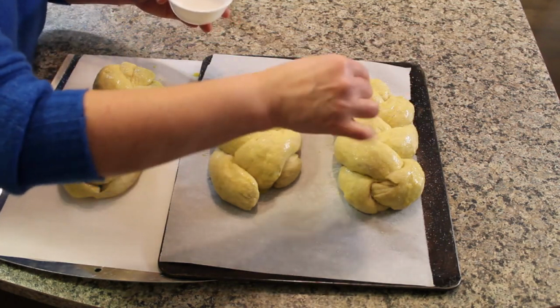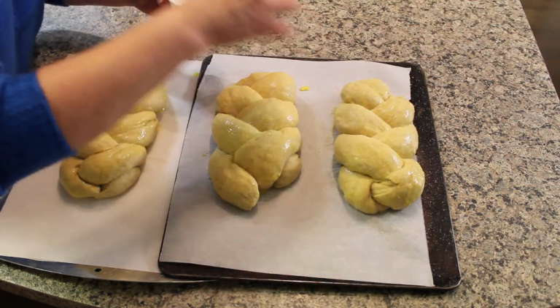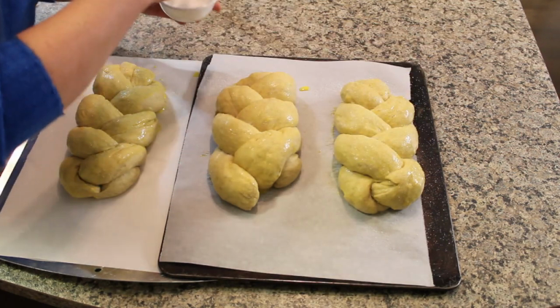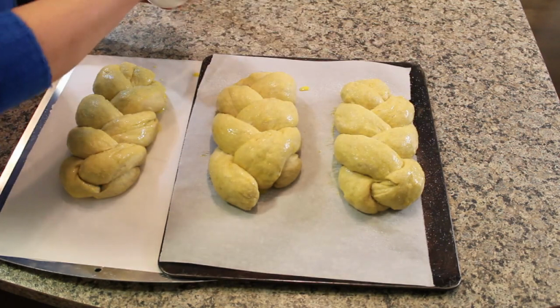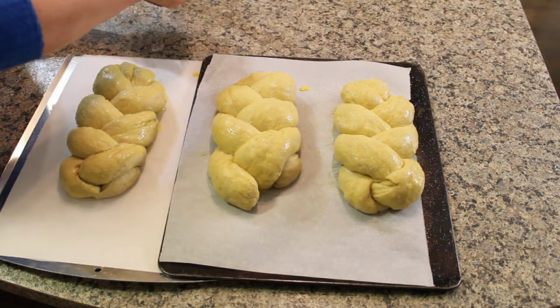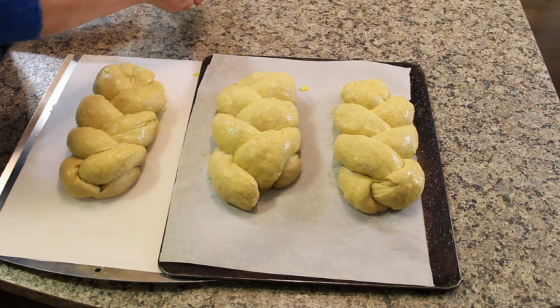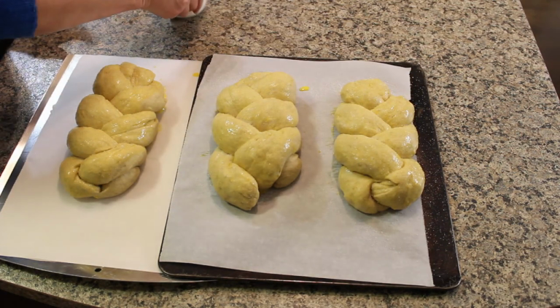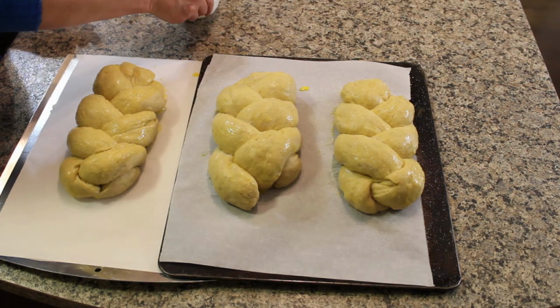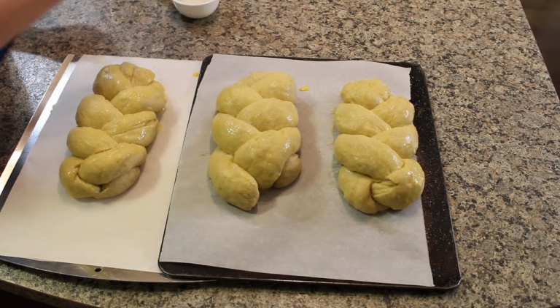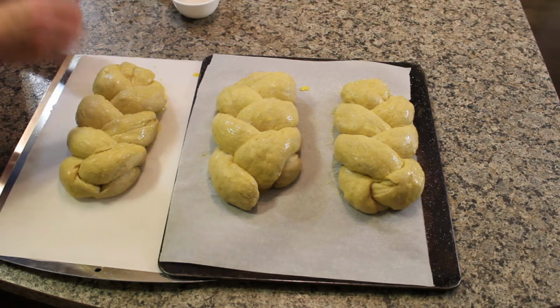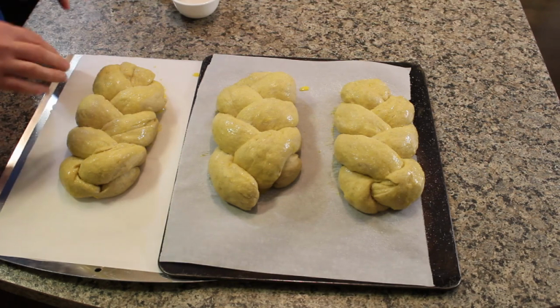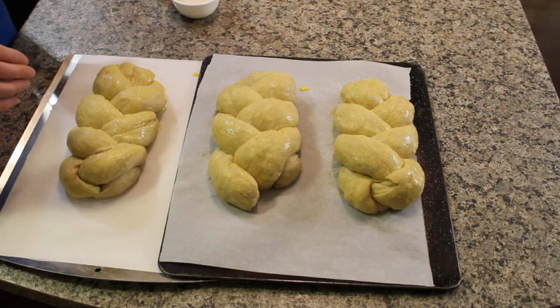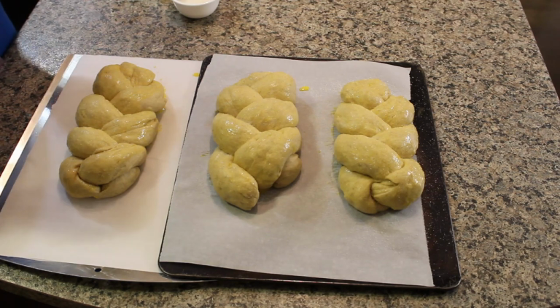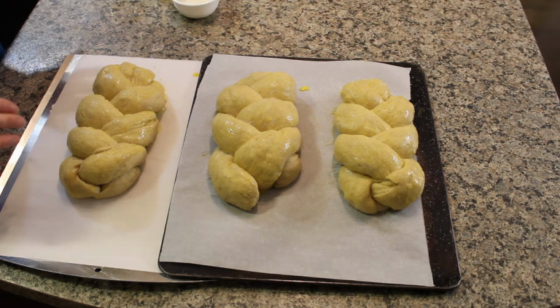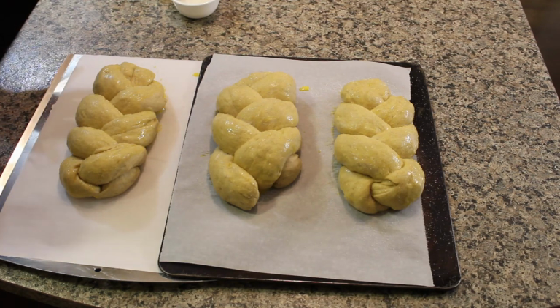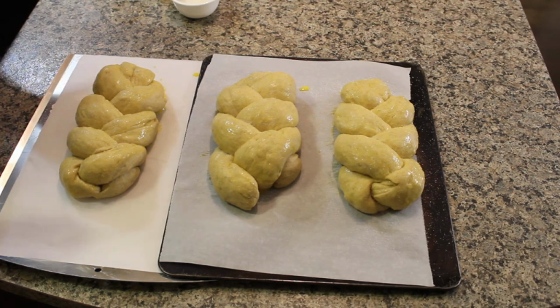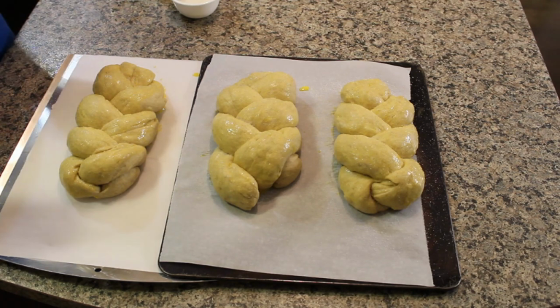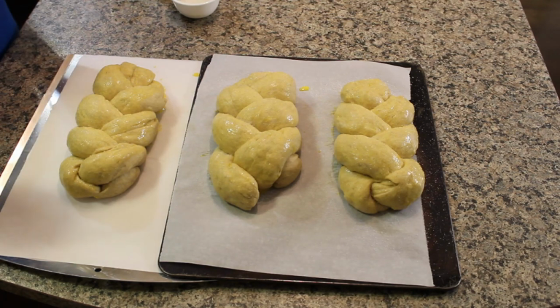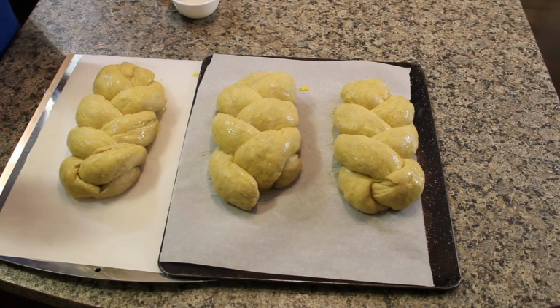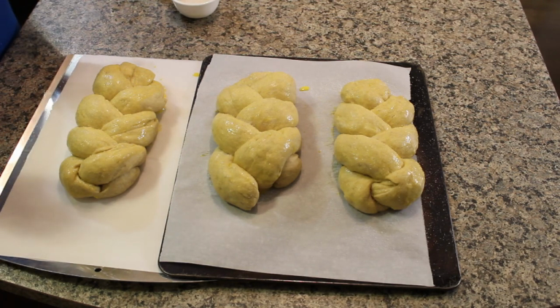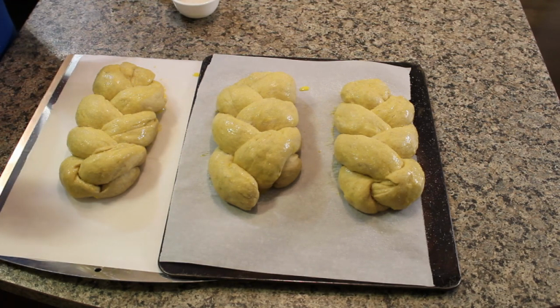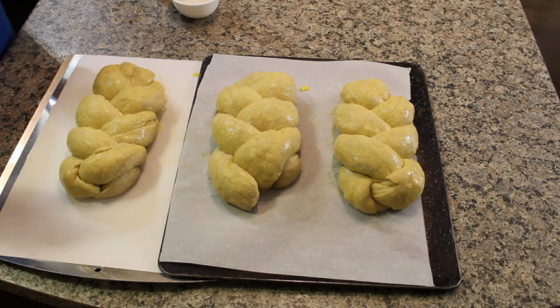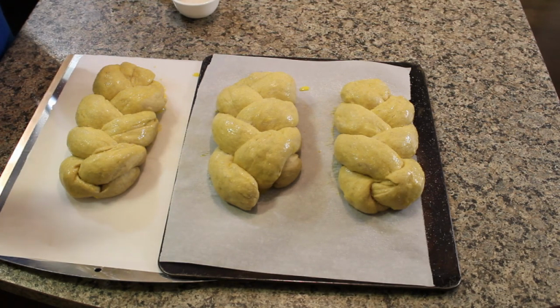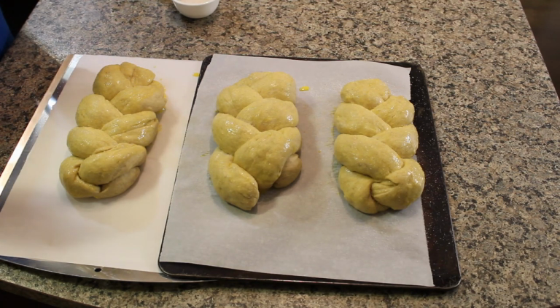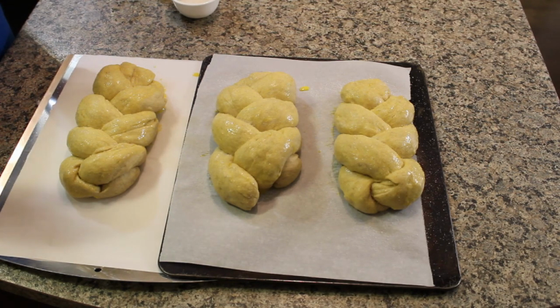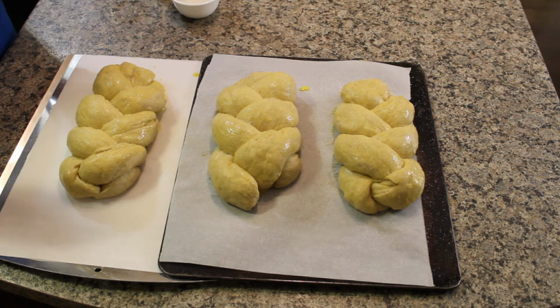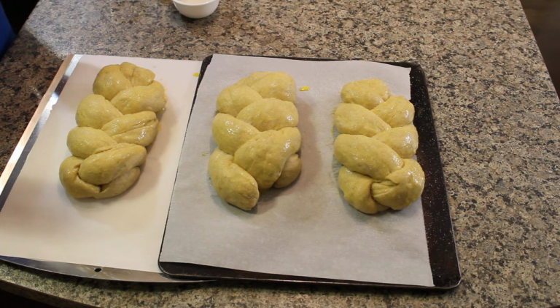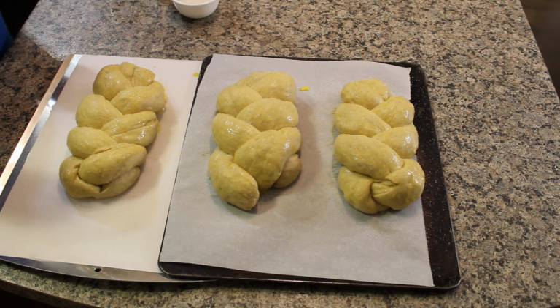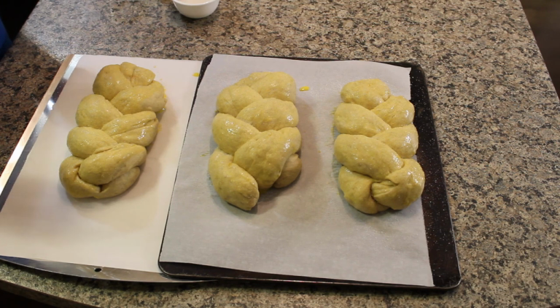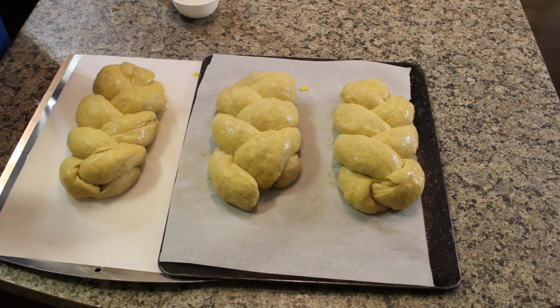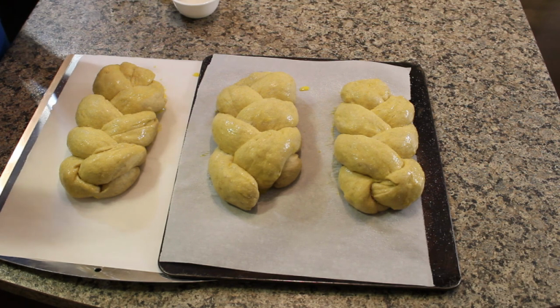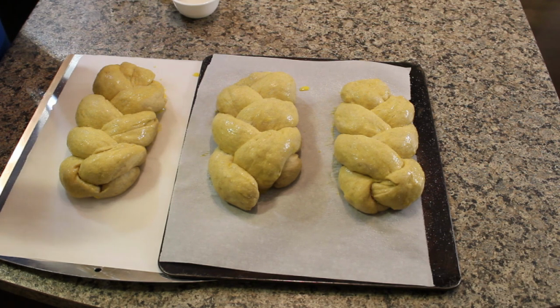Now we're going to put that in the oven and bake it for about 35 minutes at 375 degrees Fahrenheit until they're nice and golden brown.